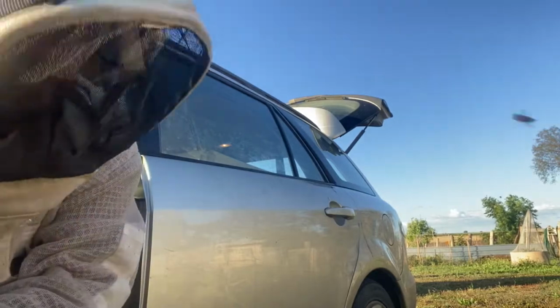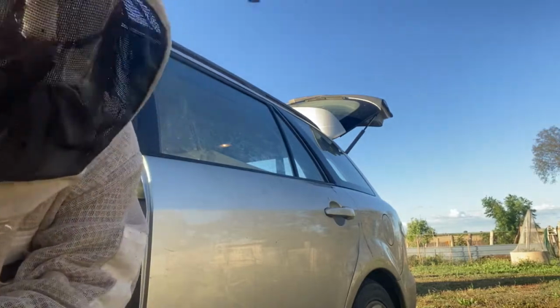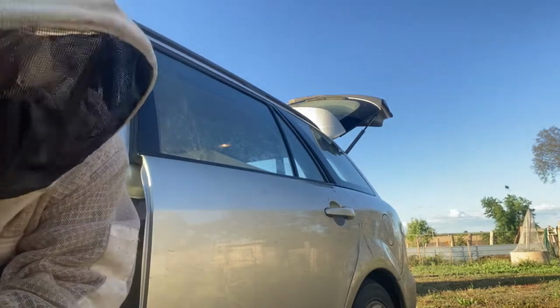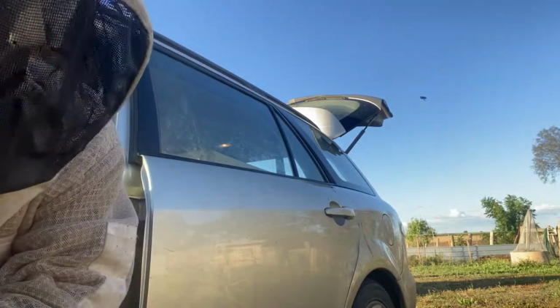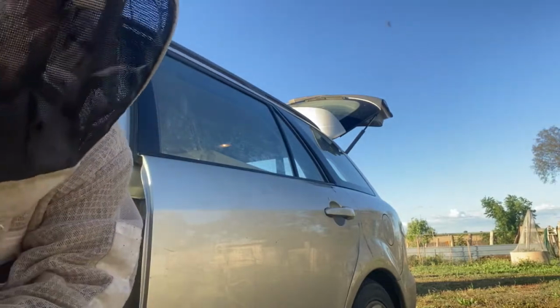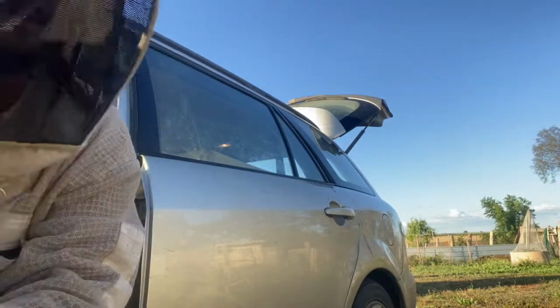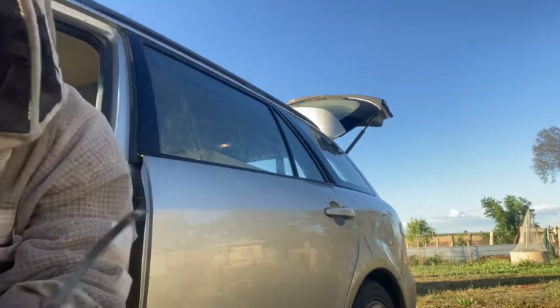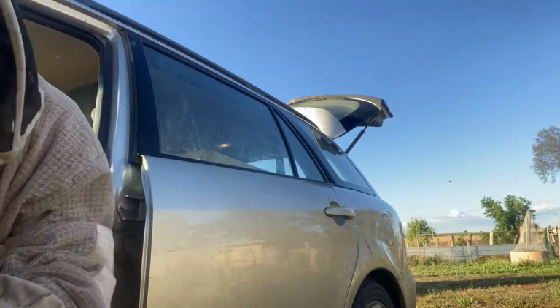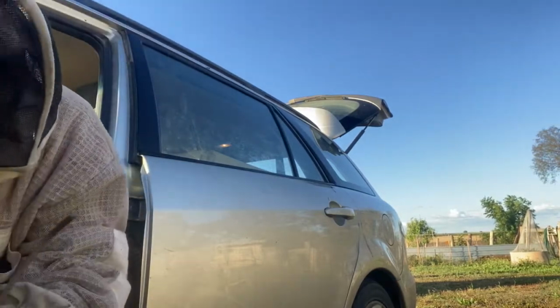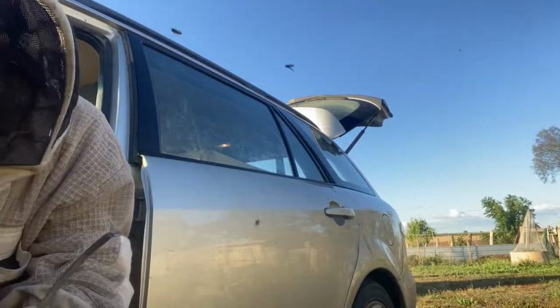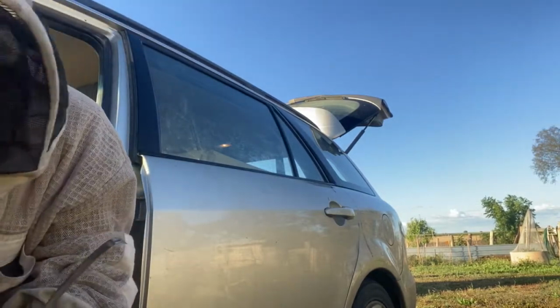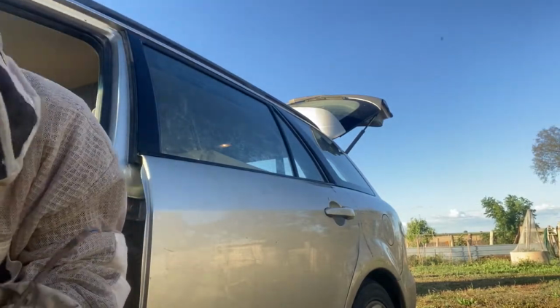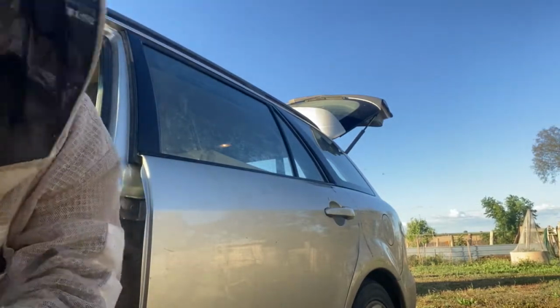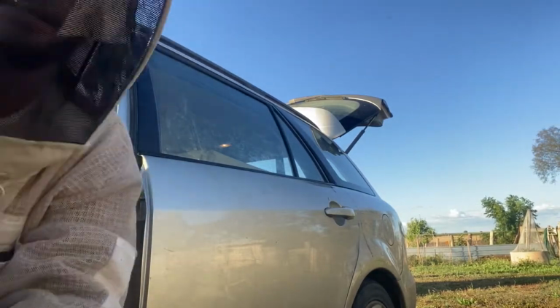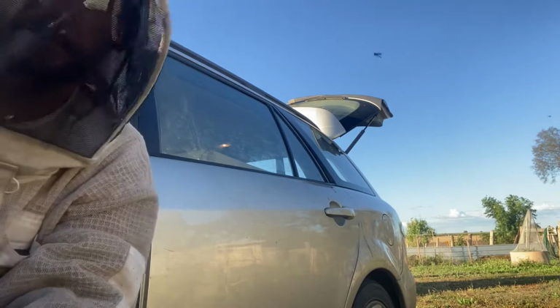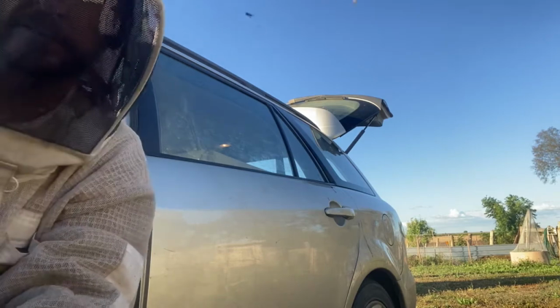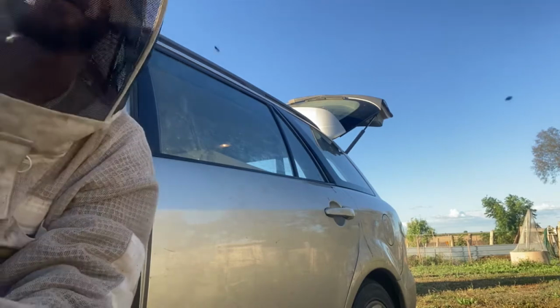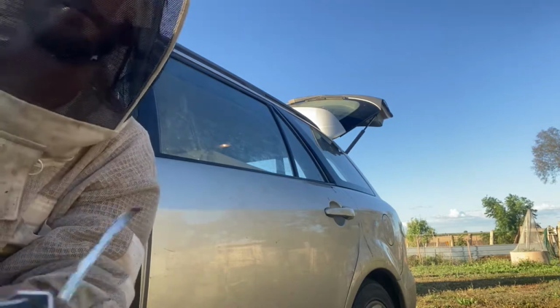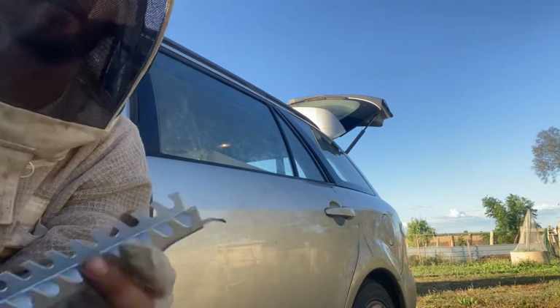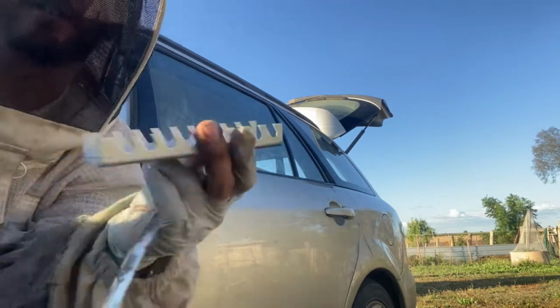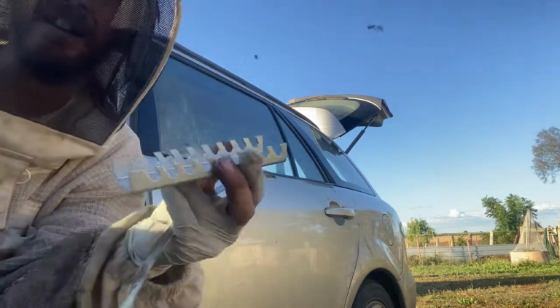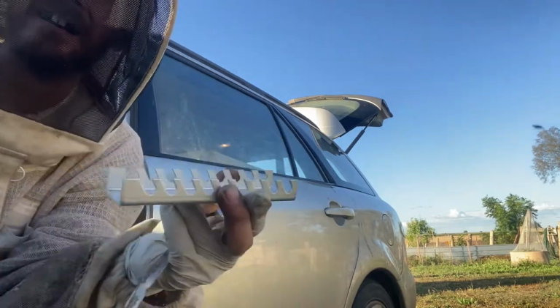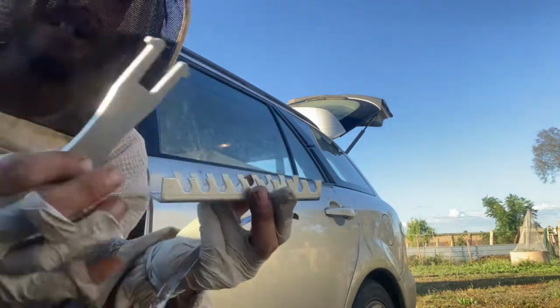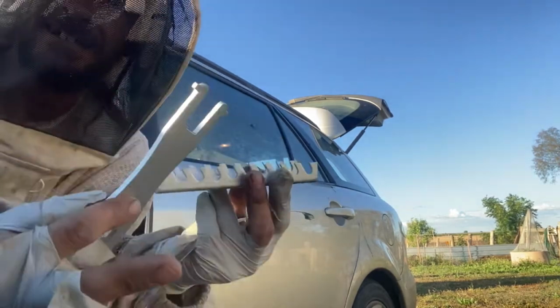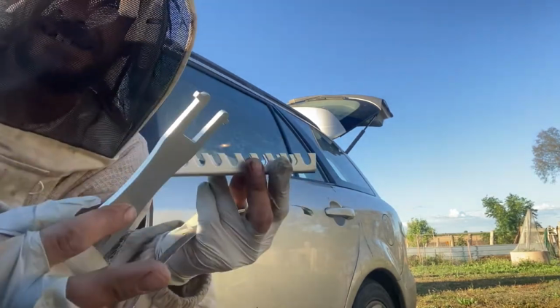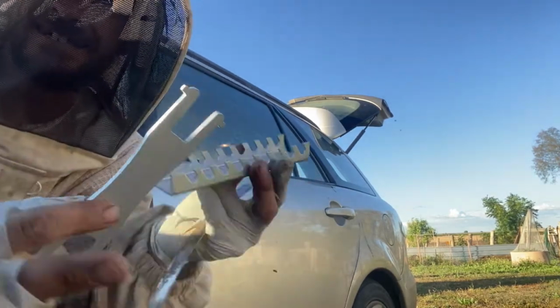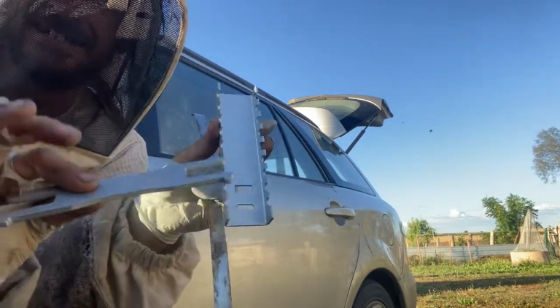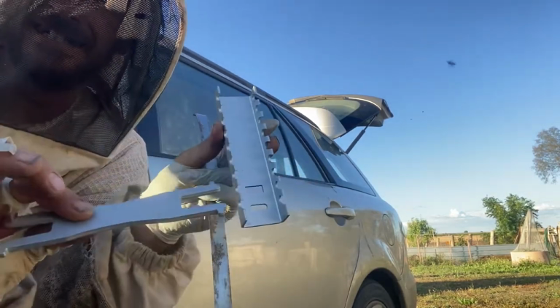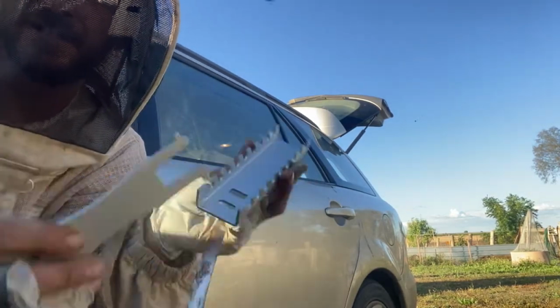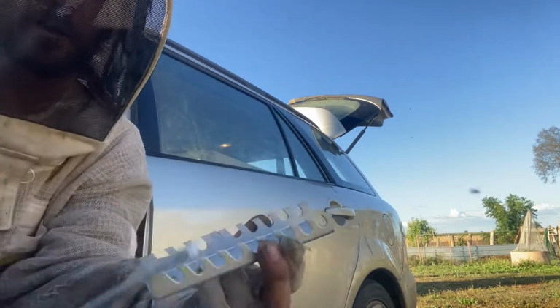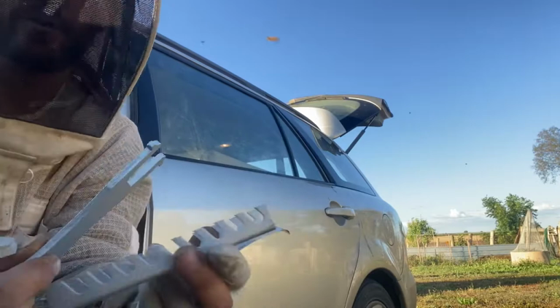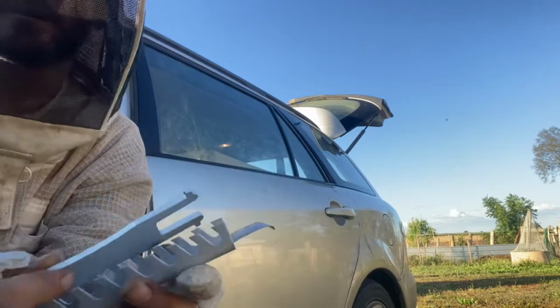Hey, welcome to Bessie's Bees. Today I wanted to show you how to tie up an M-lock. Here's your migratory hives.